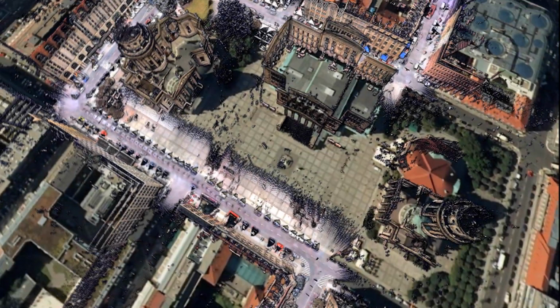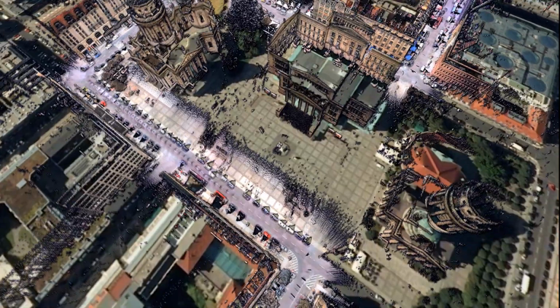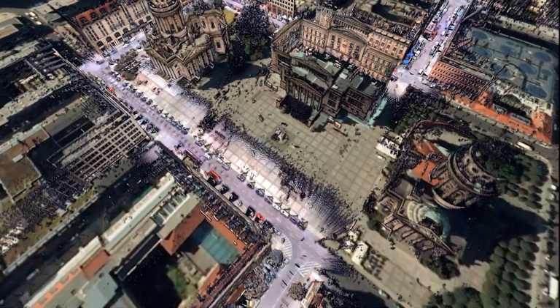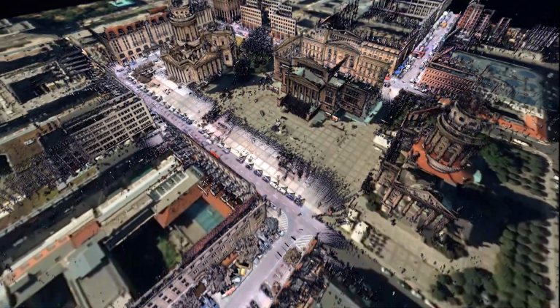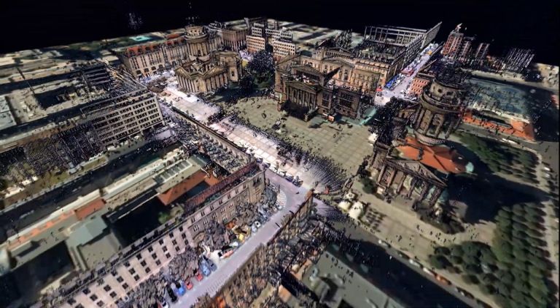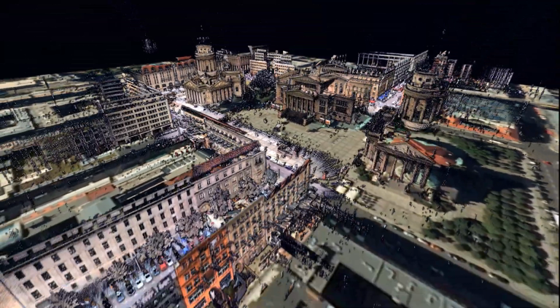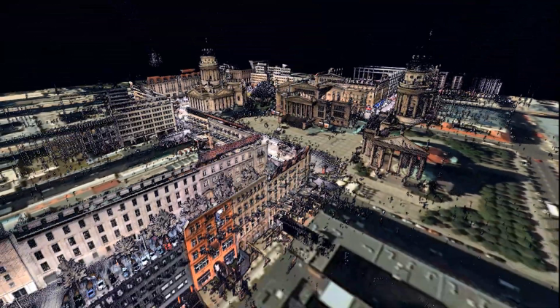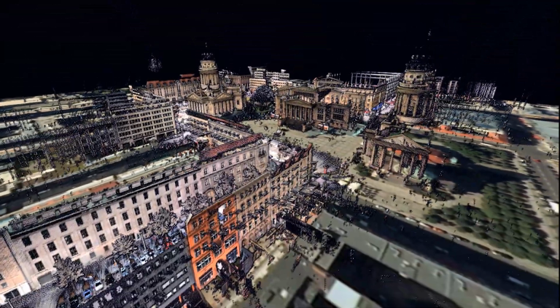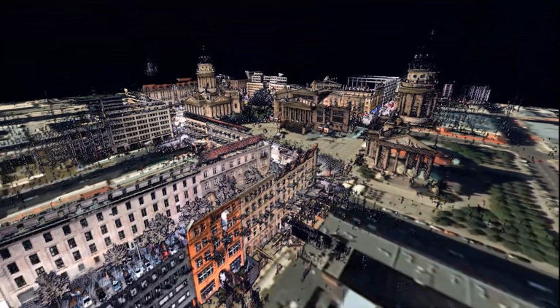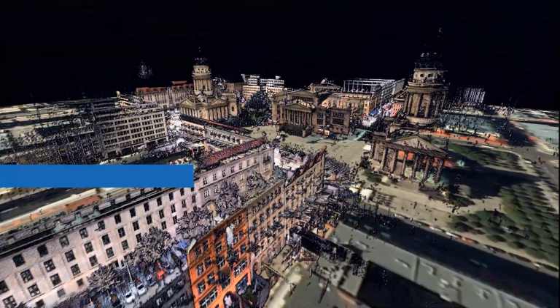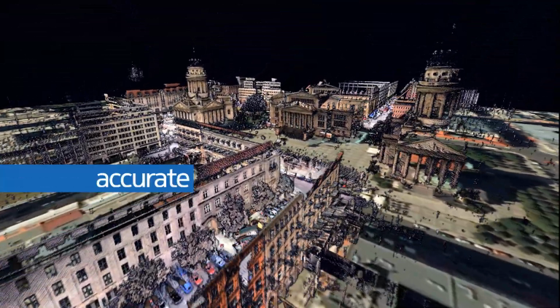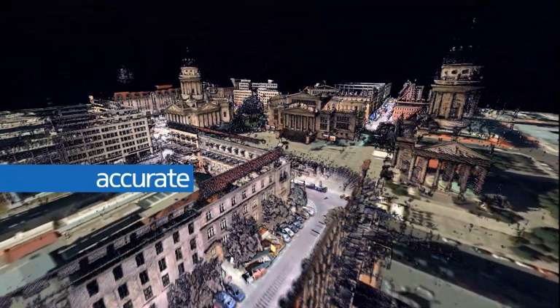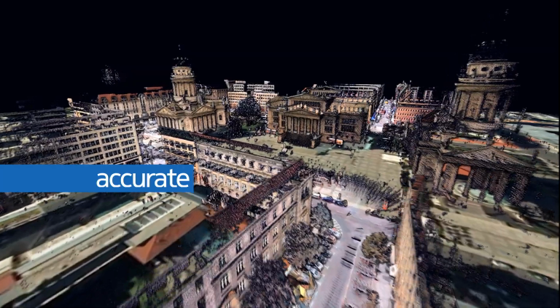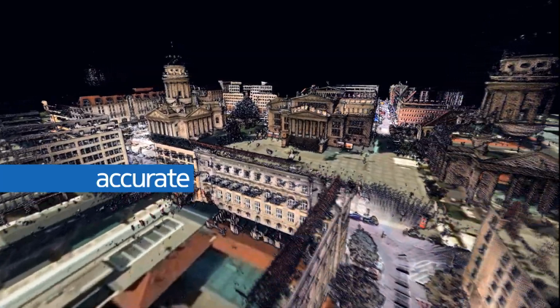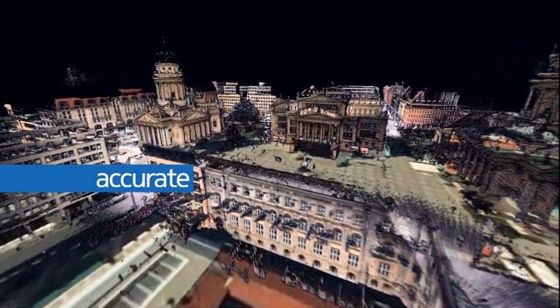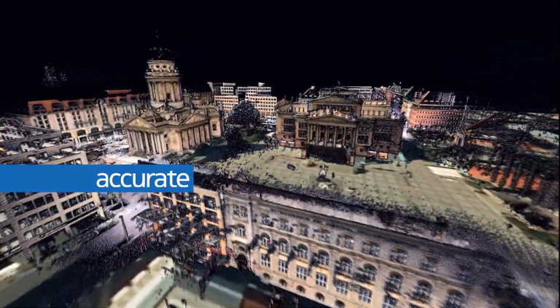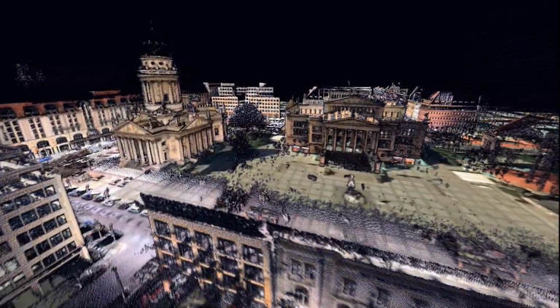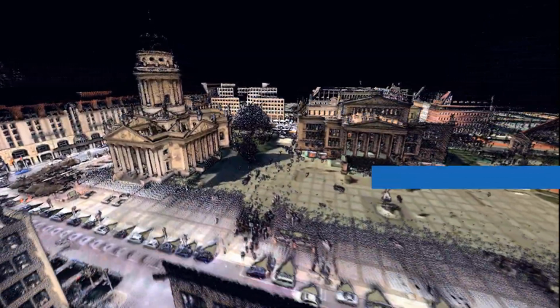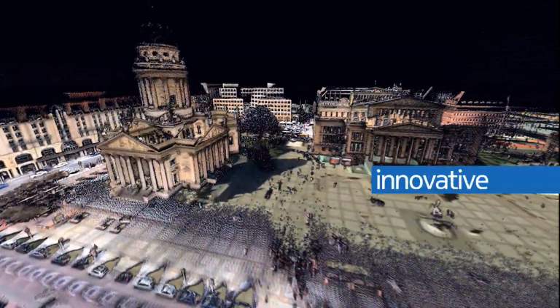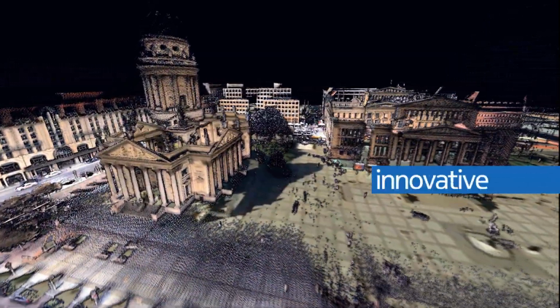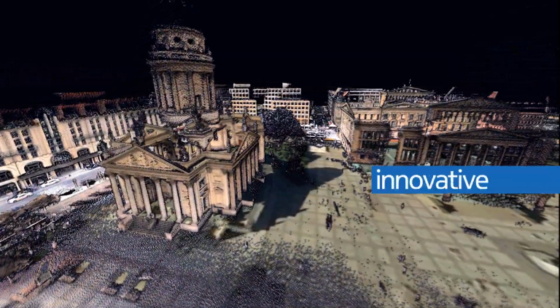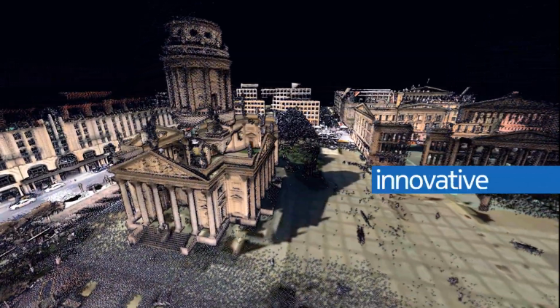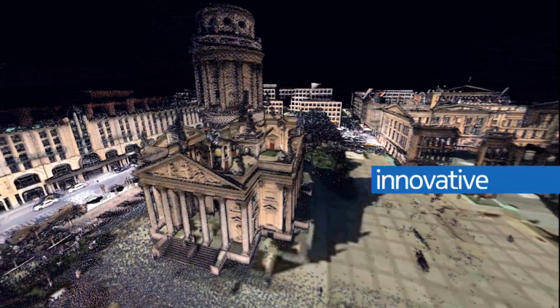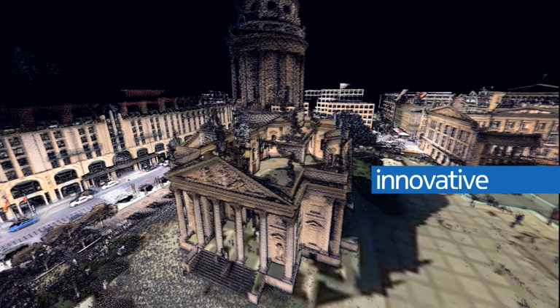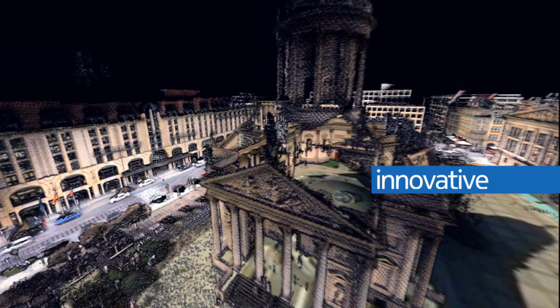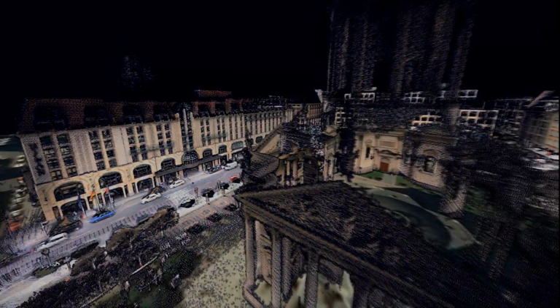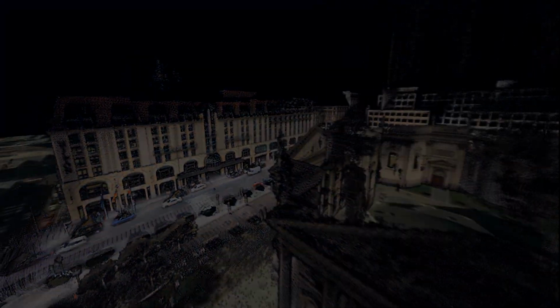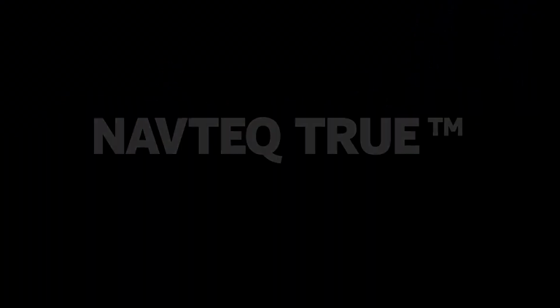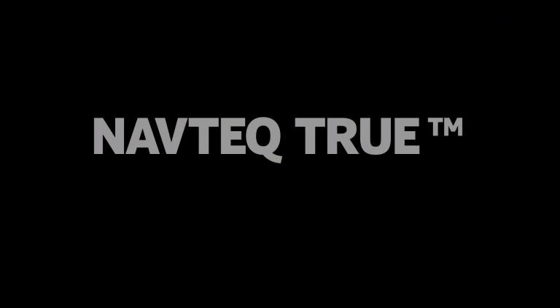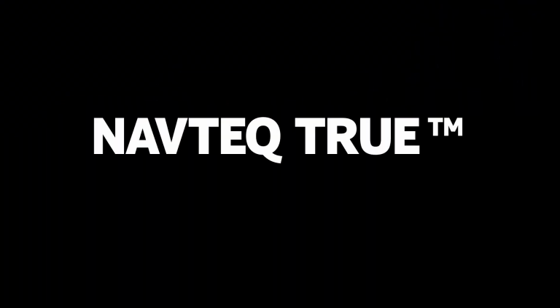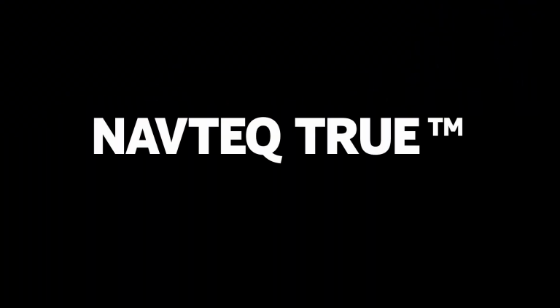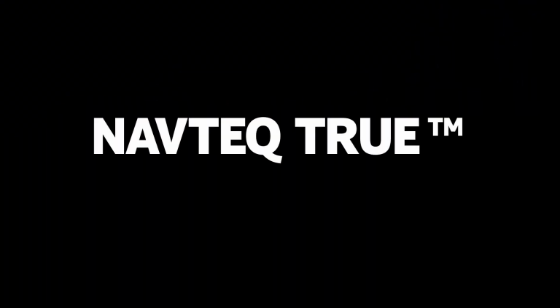This is a revolution in map making. This is how hyper-accurate, hyper-detailed map collection gives rise to more powerful, innovative location experiences. This is Navtec True.